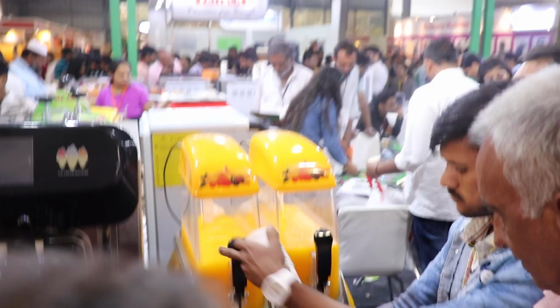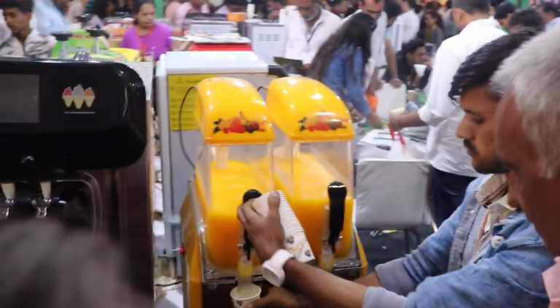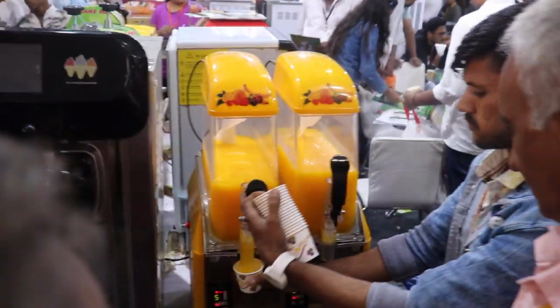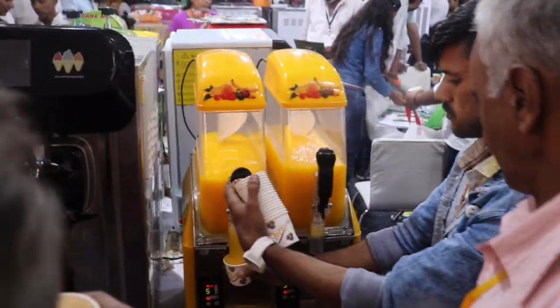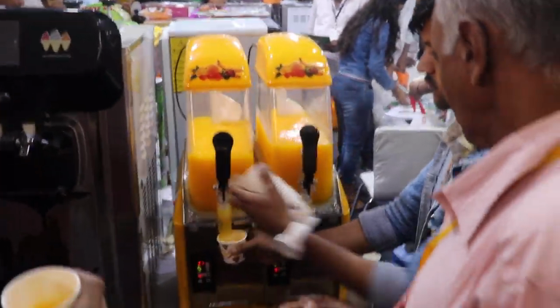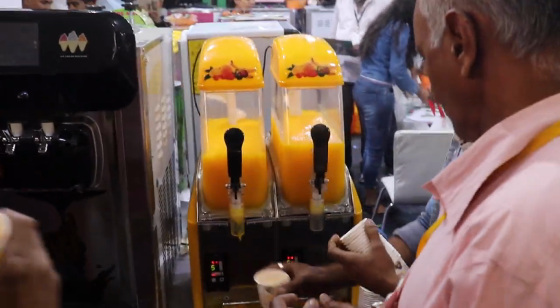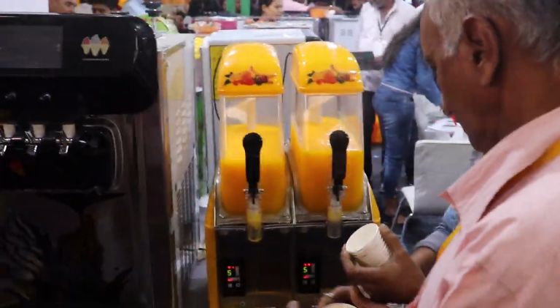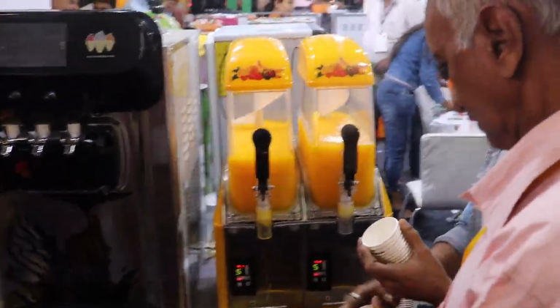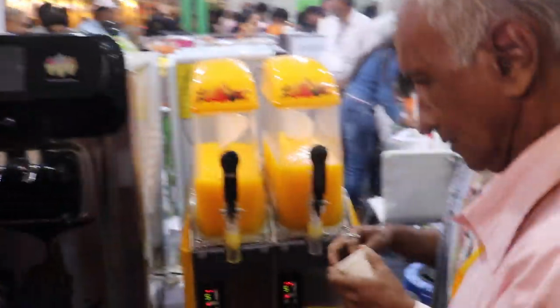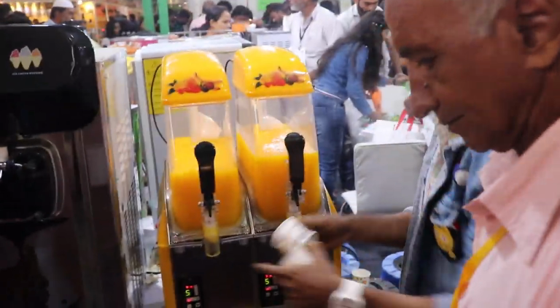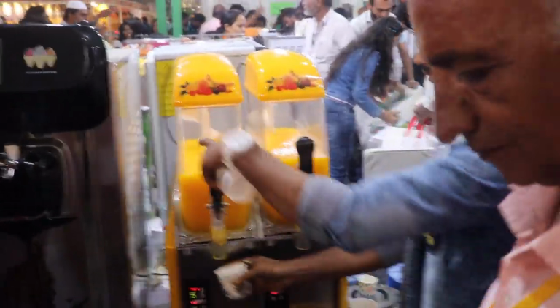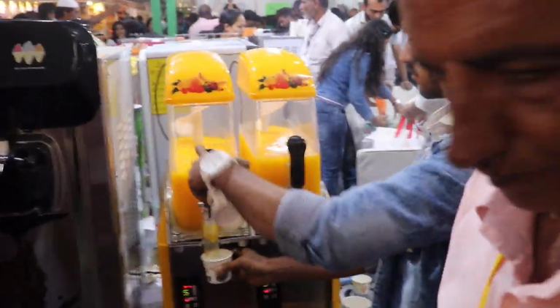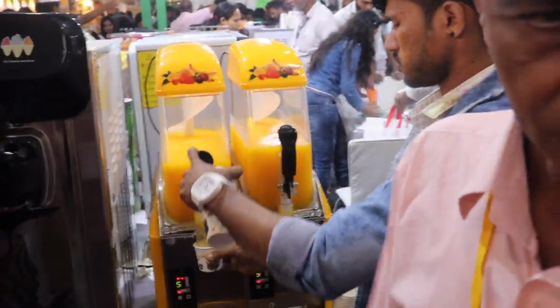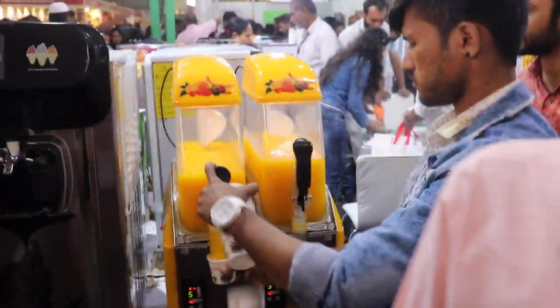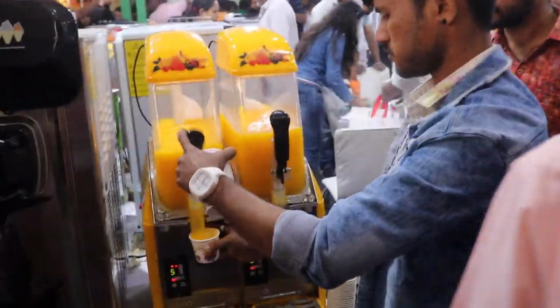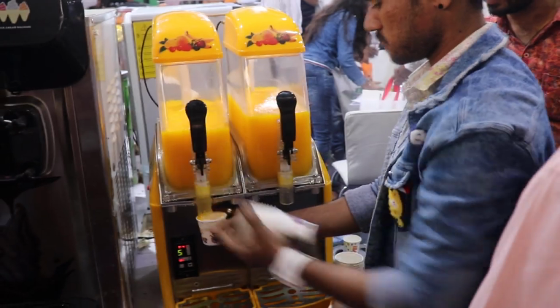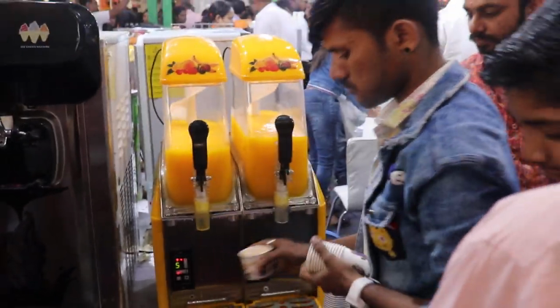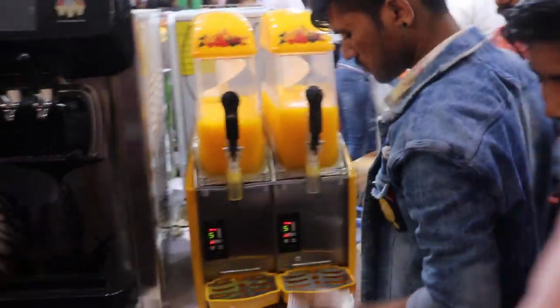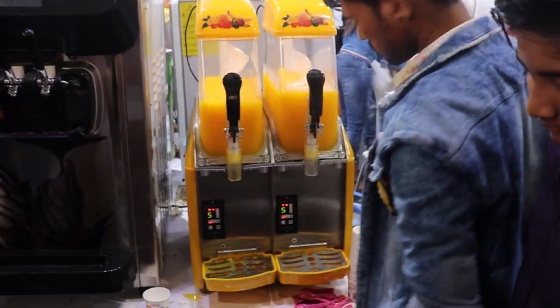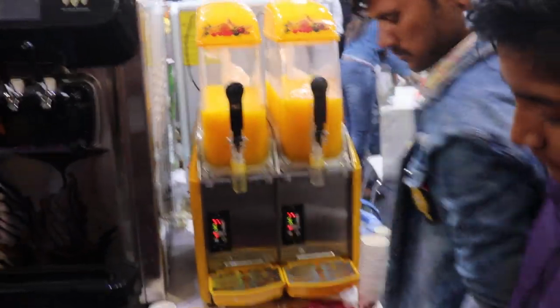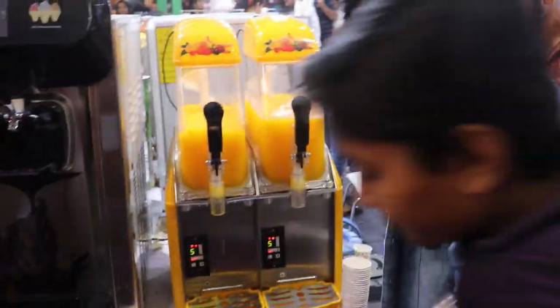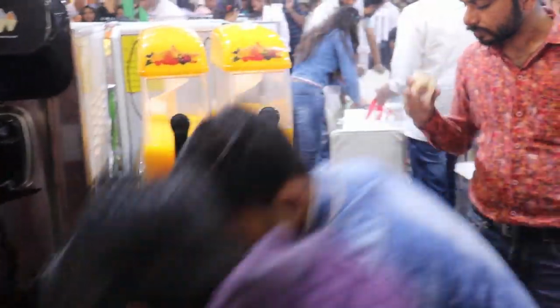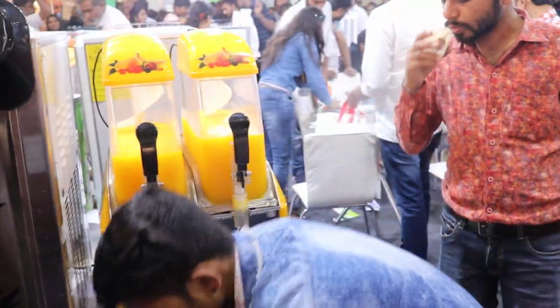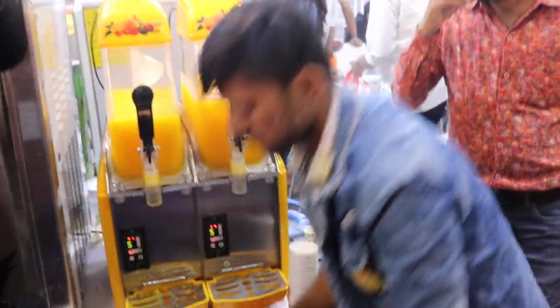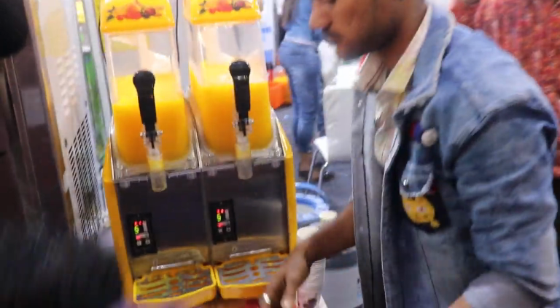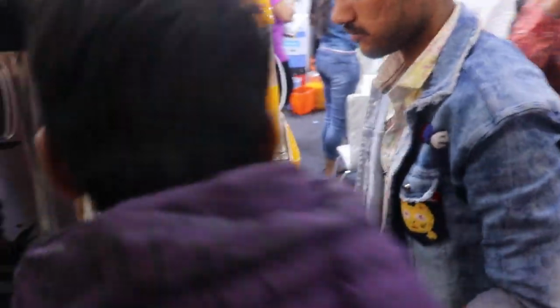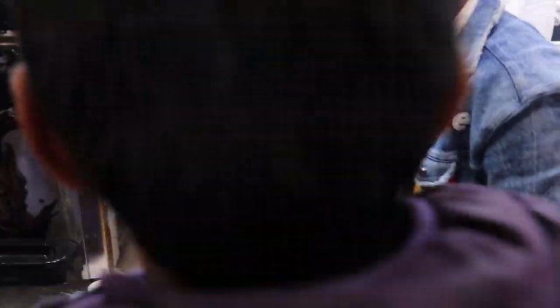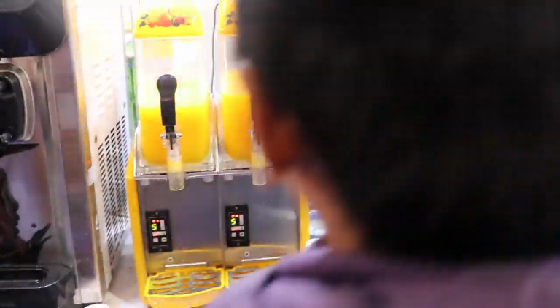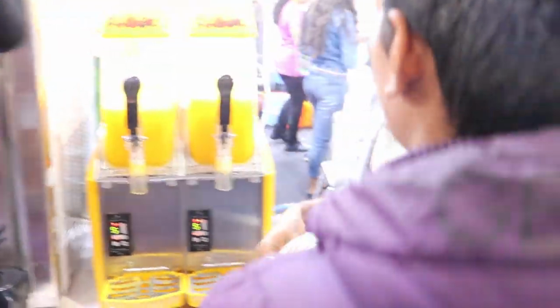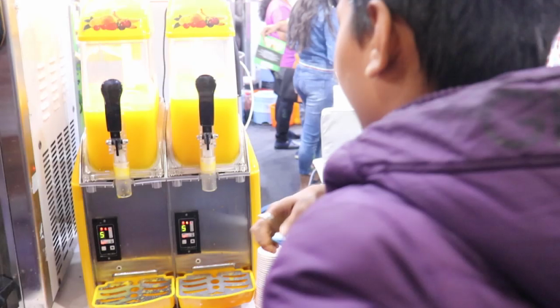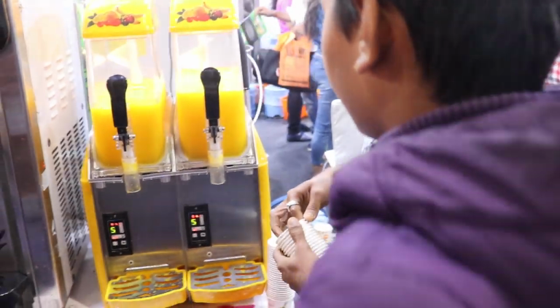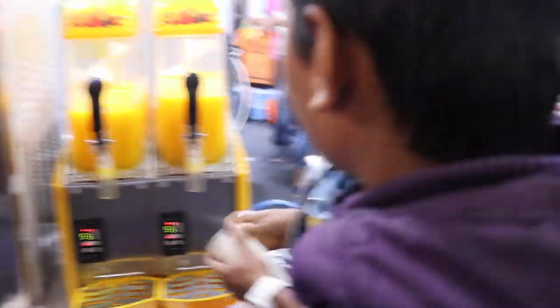This slush machine is showing slush for all customers and visitors. This is free for all visitors — a free counter, no money, no paying, only testing.